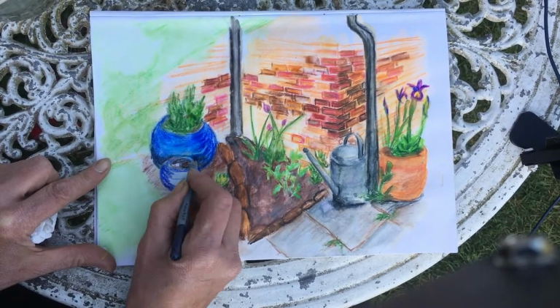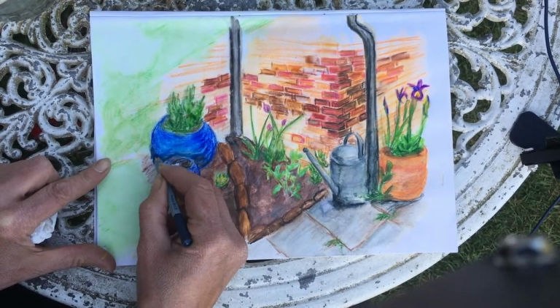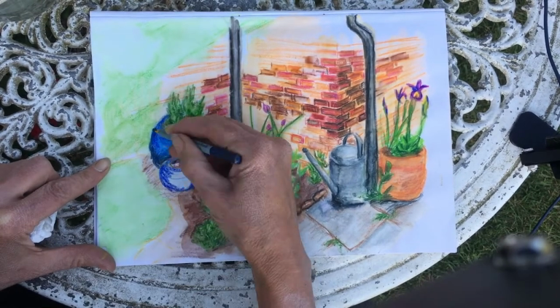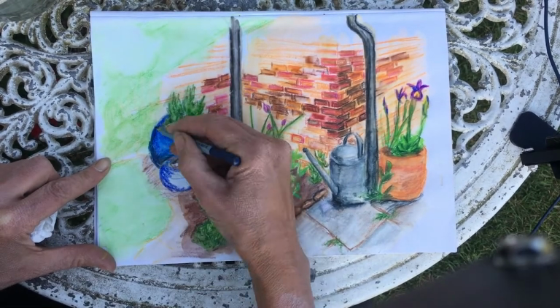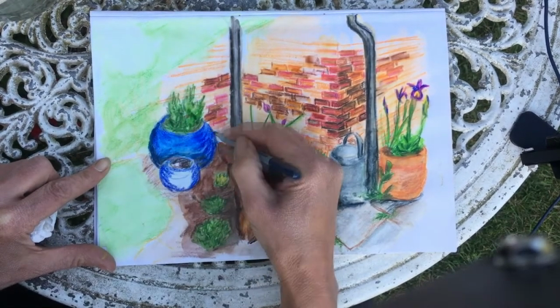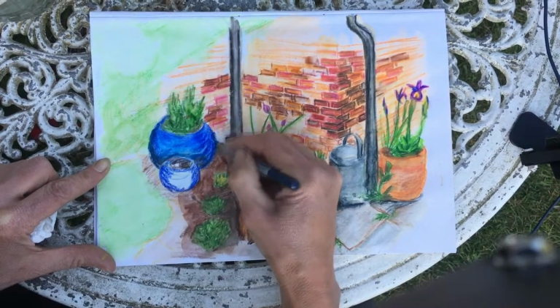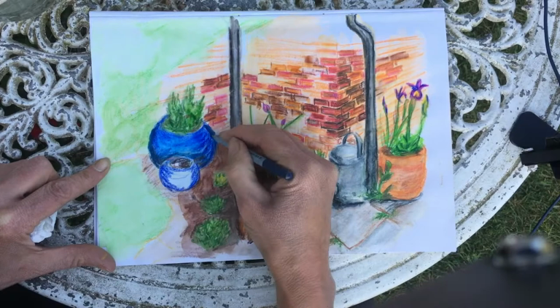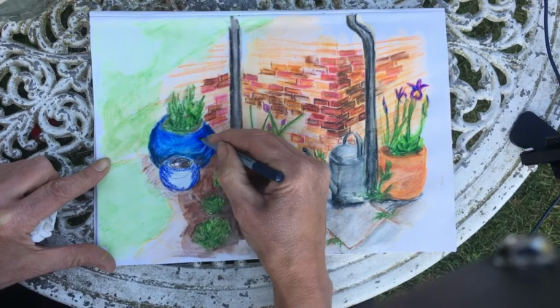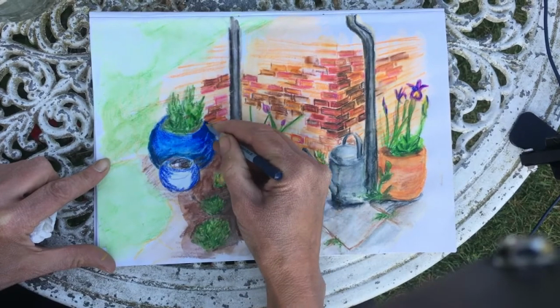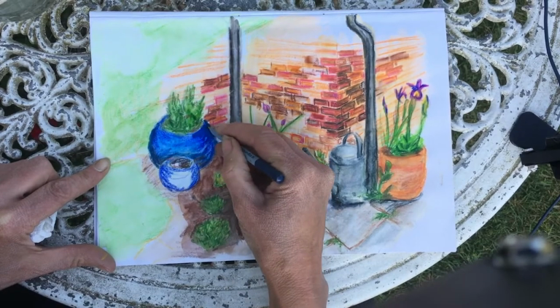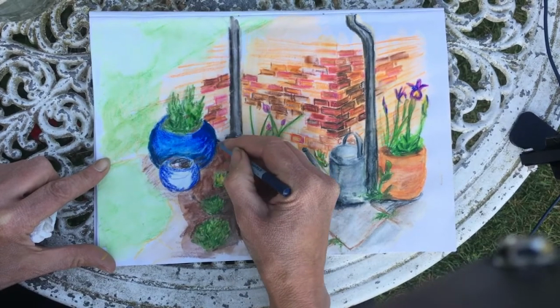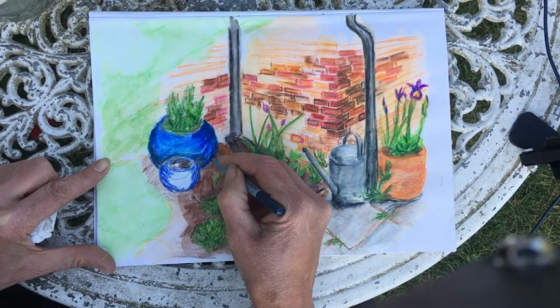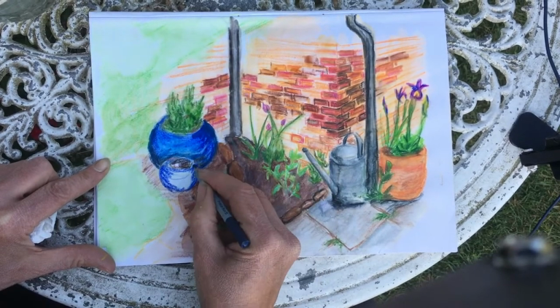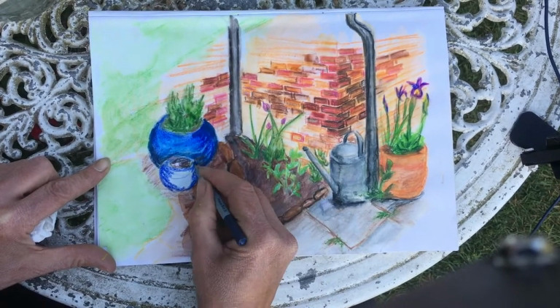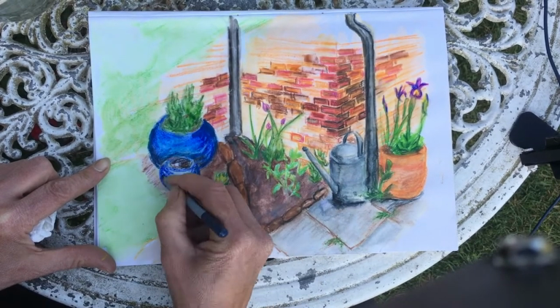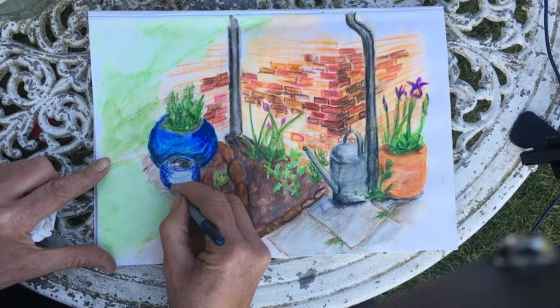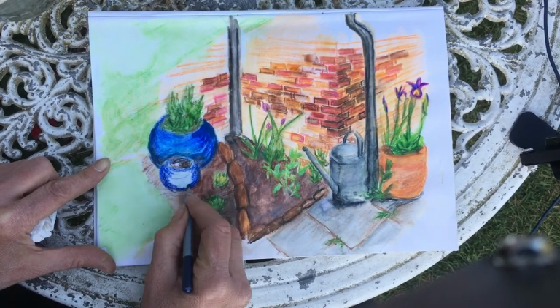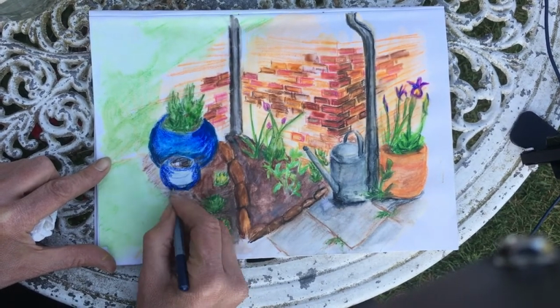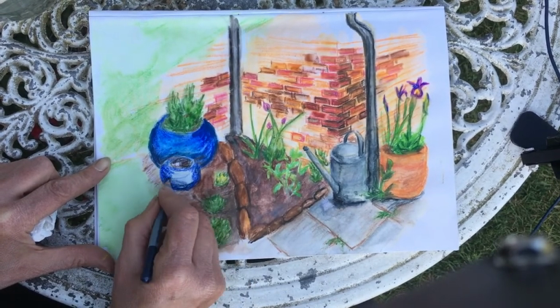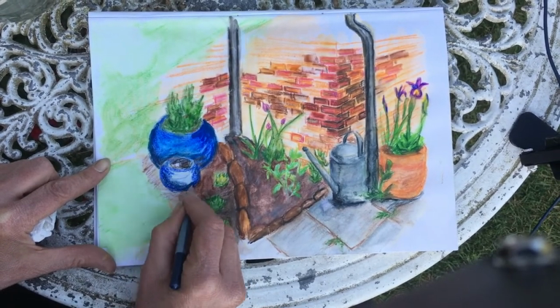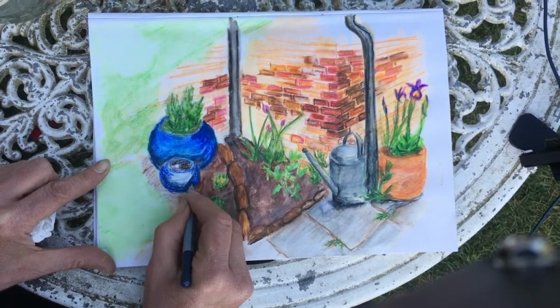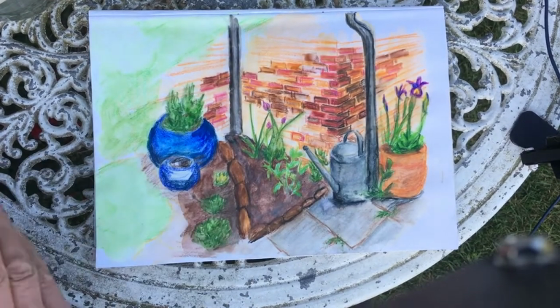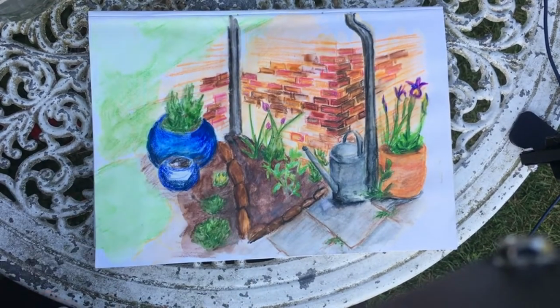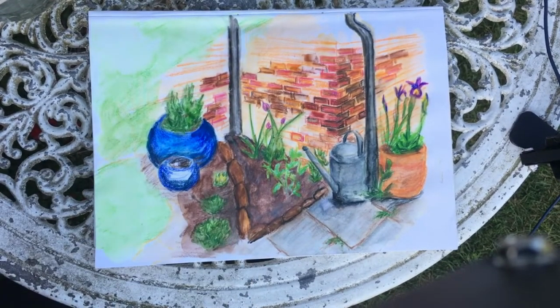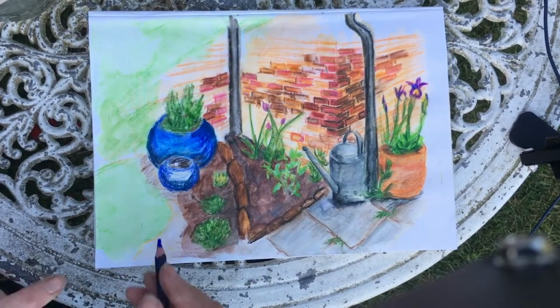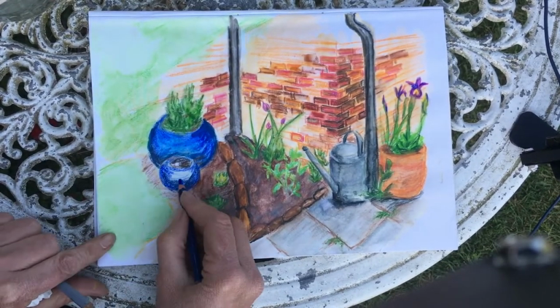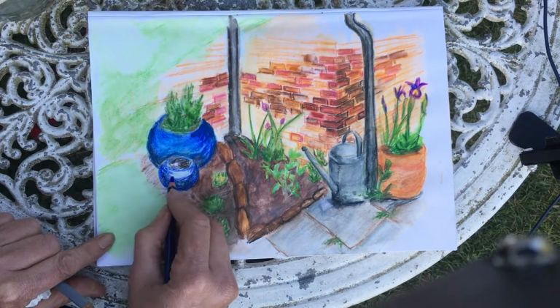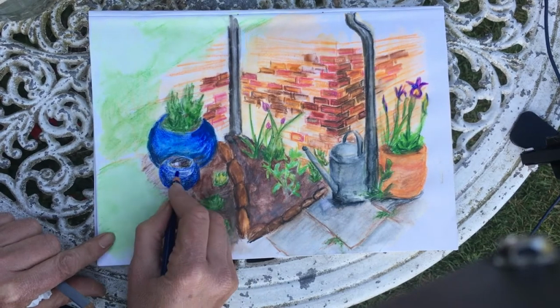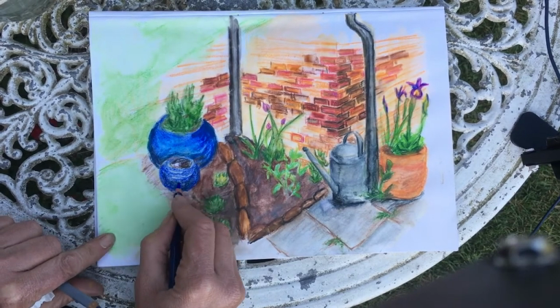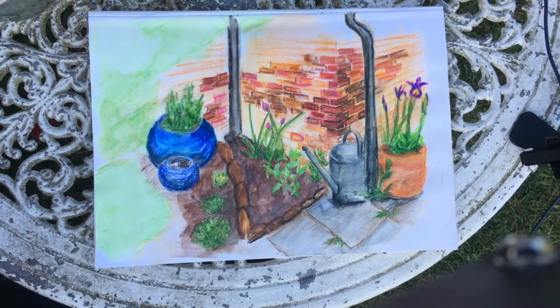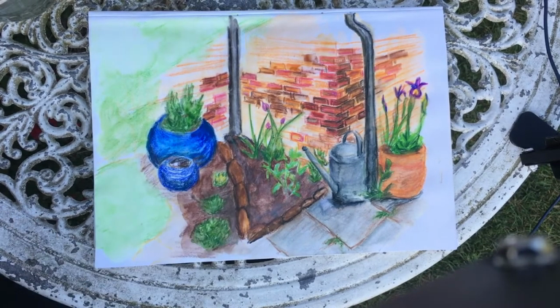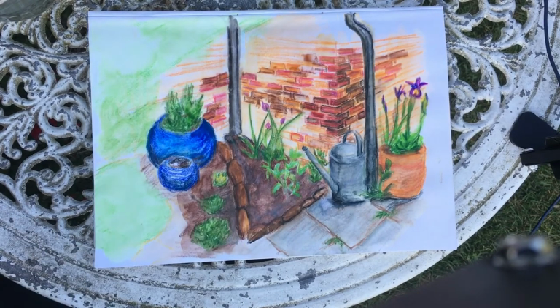Here, when I added the blue crayon to the pot it wasn't quite dry, and so the crayon has gone on much harder — and this is what I was trying to advise you against doing.